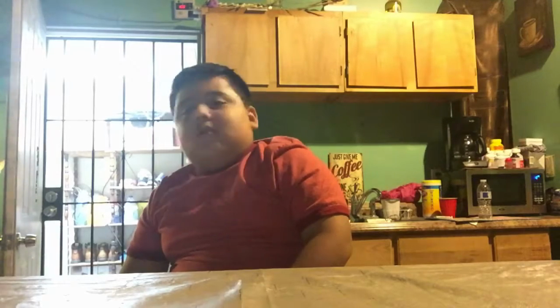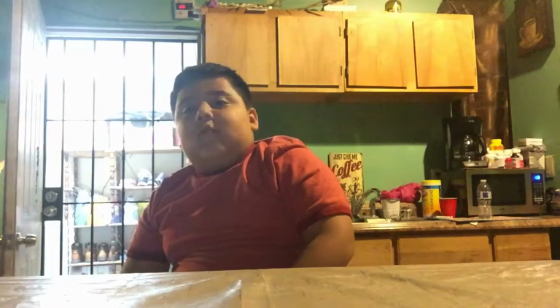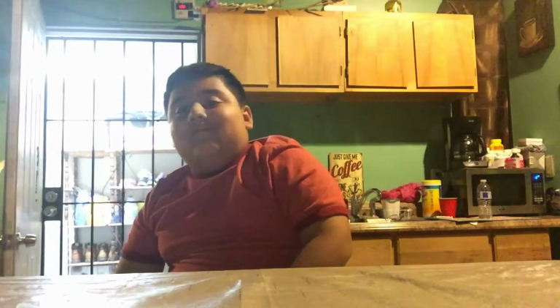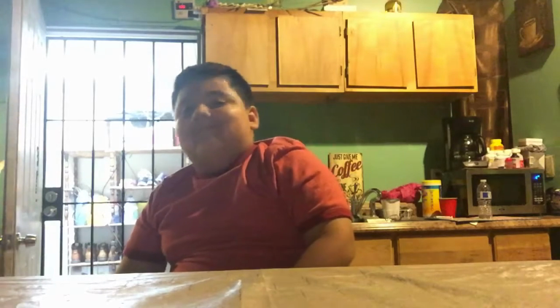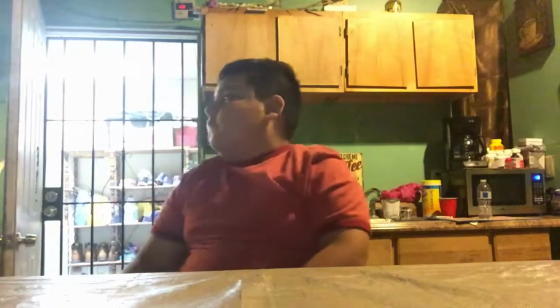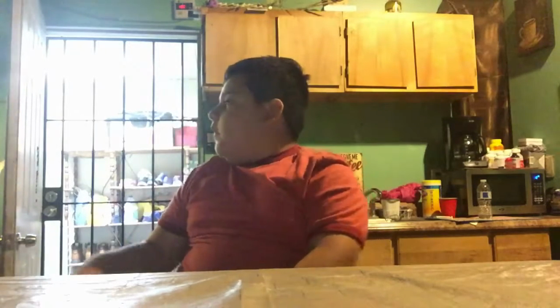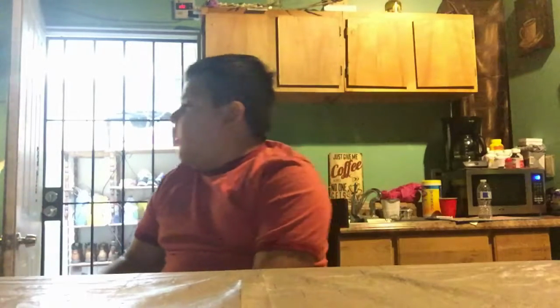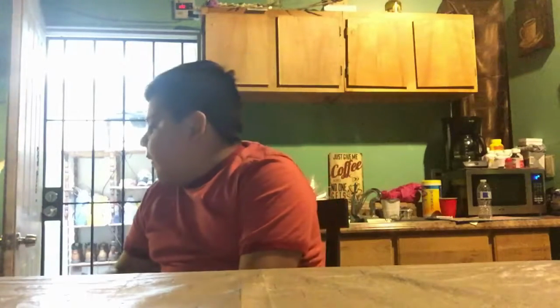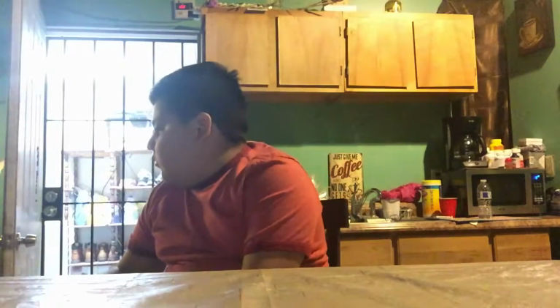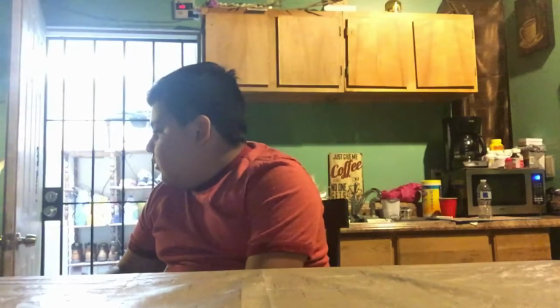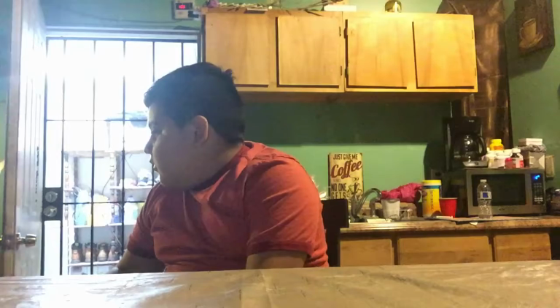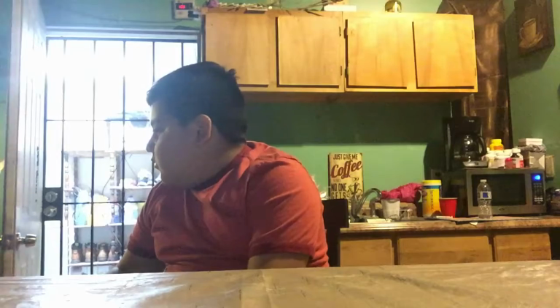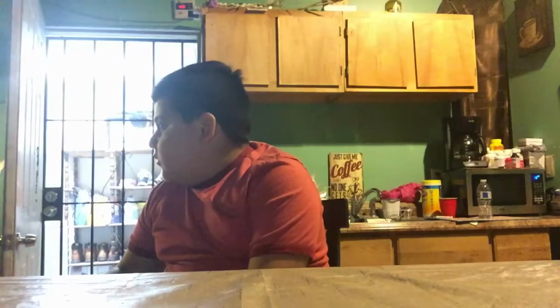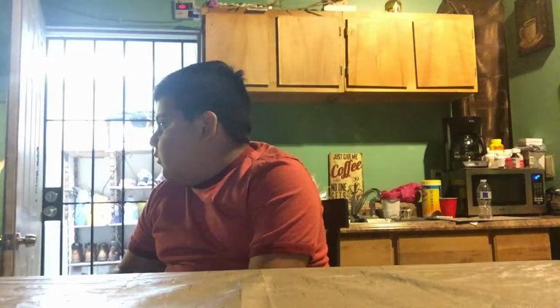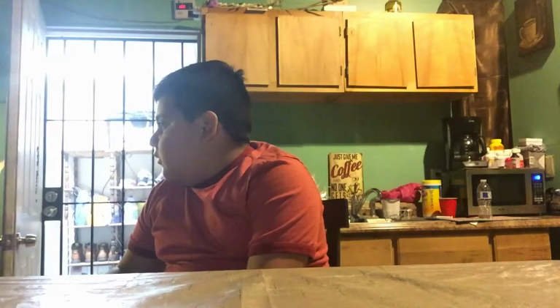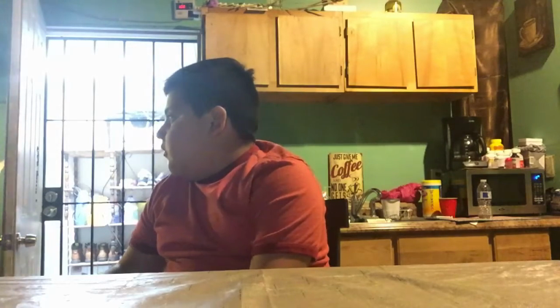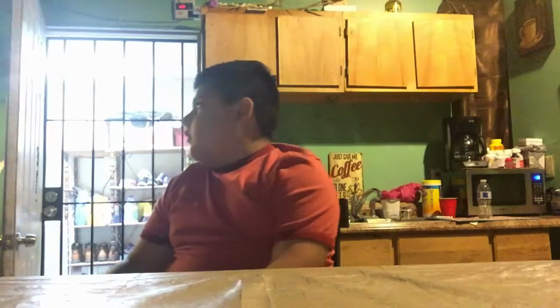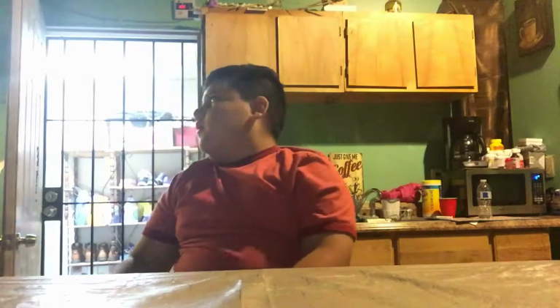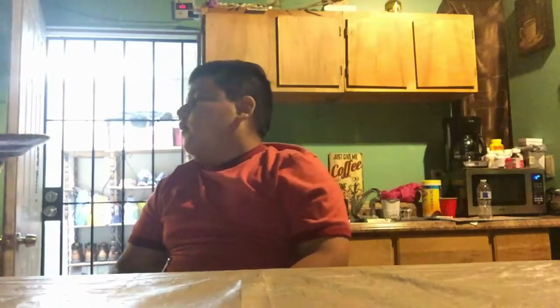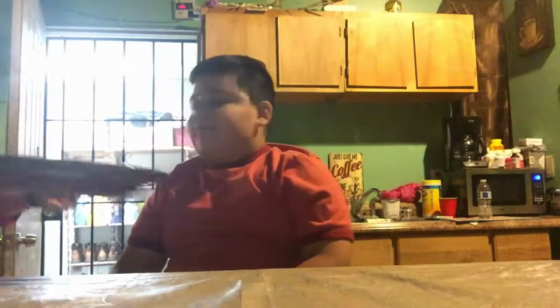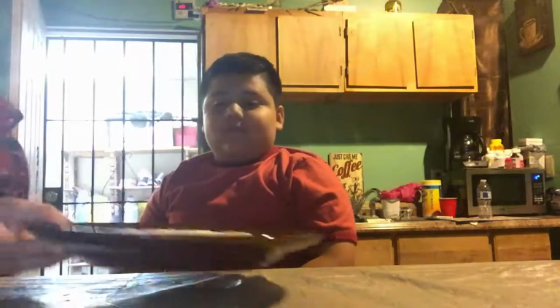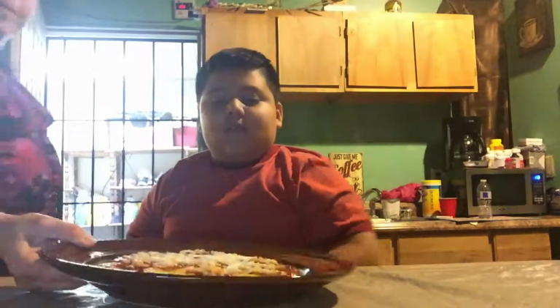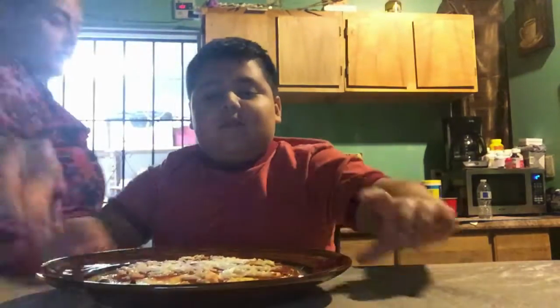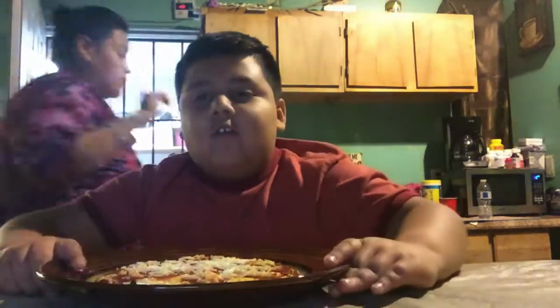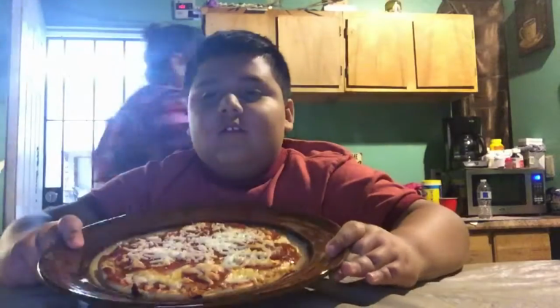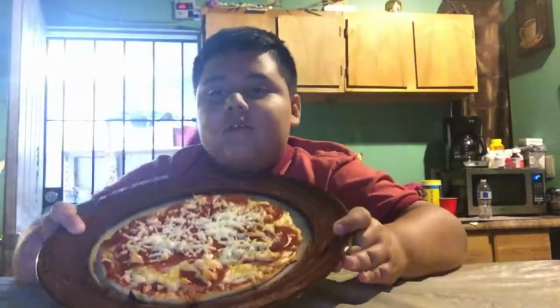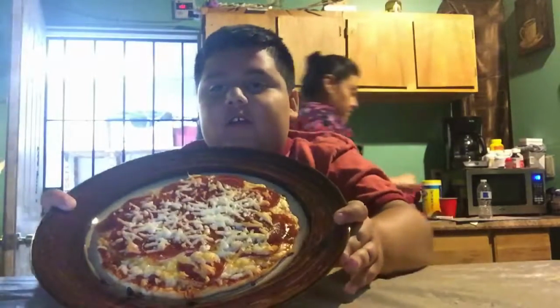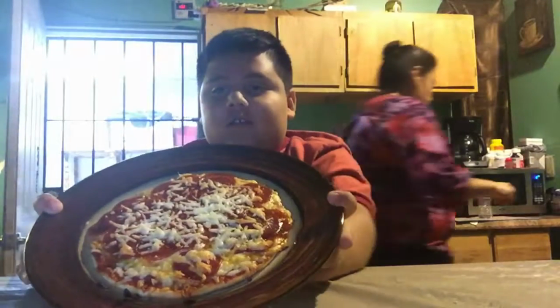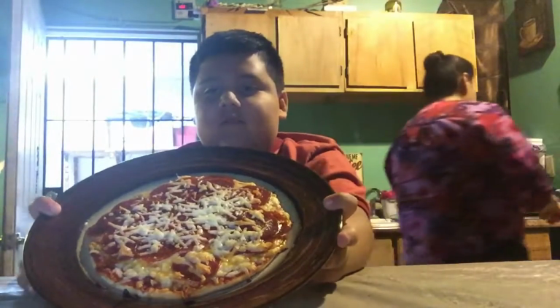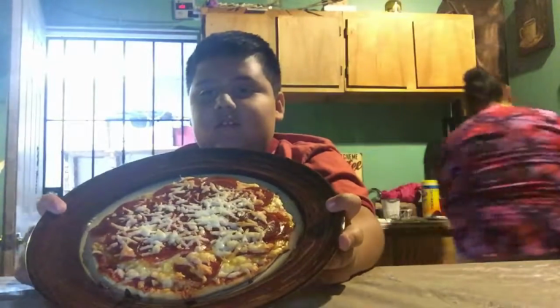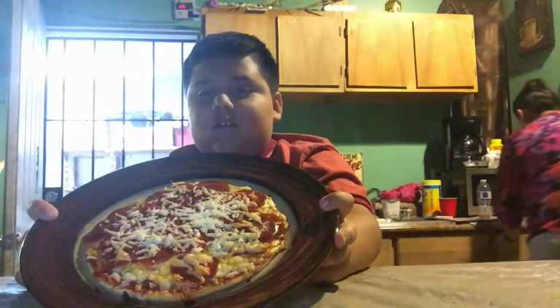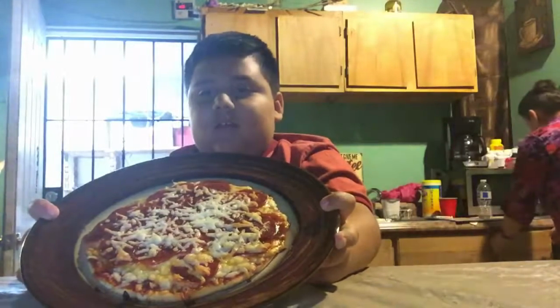It's ready. Mom, are you gonna cut it? Sure. So this is how it looks — looks nice.